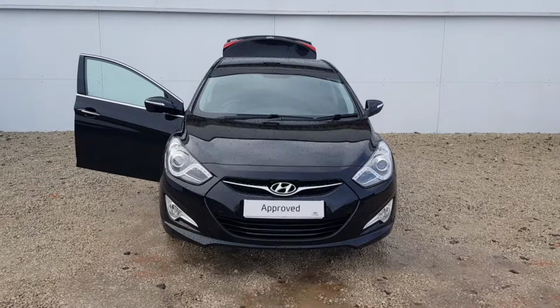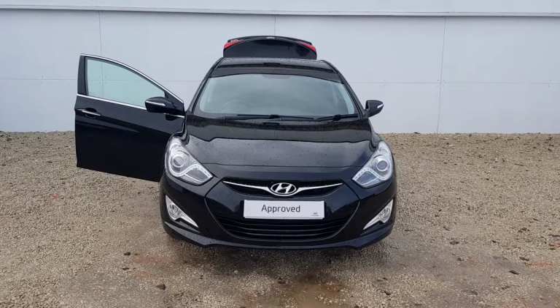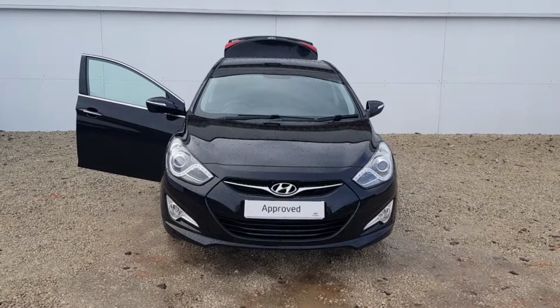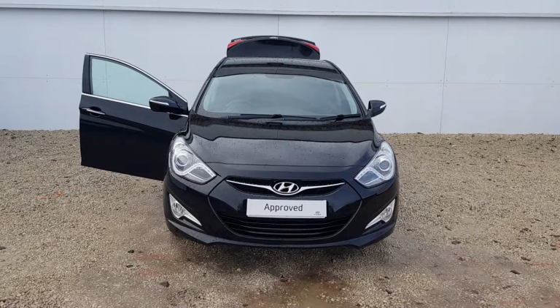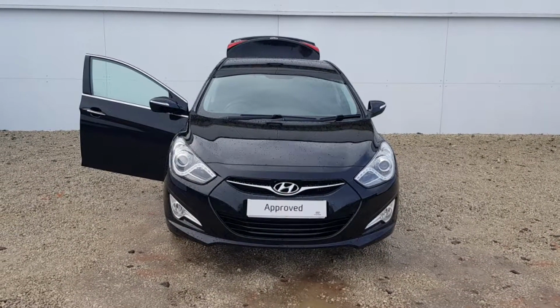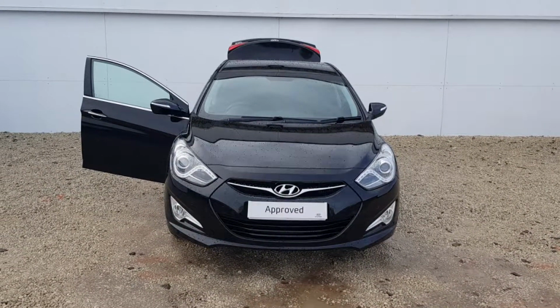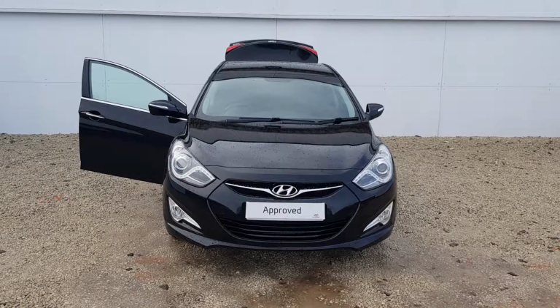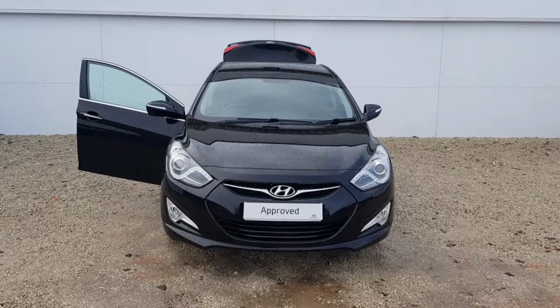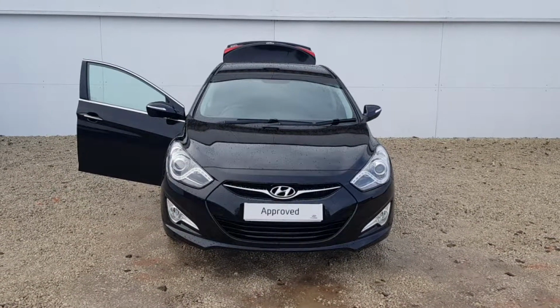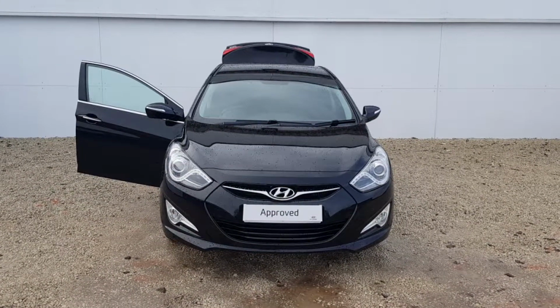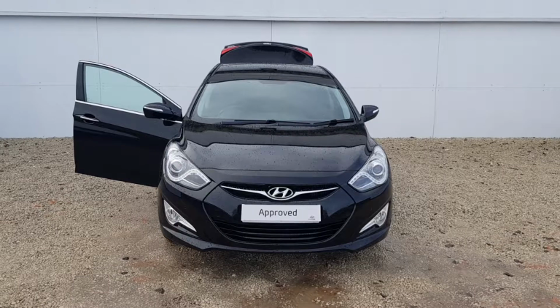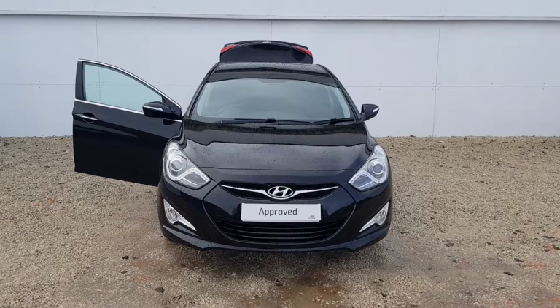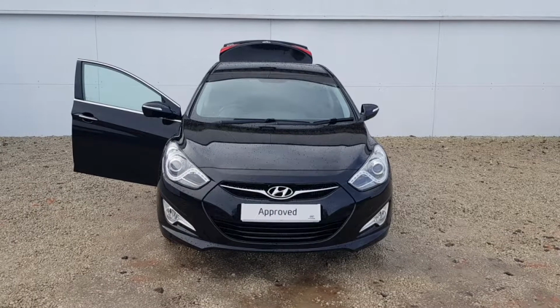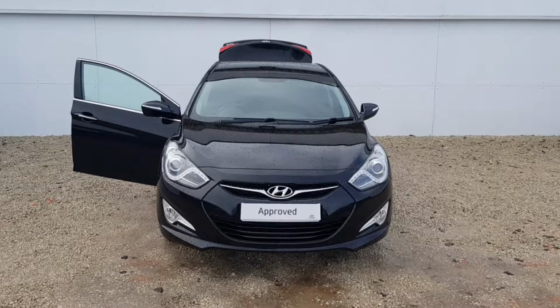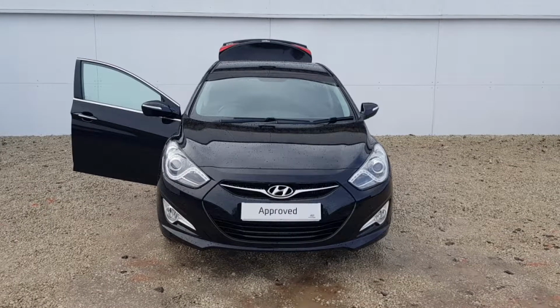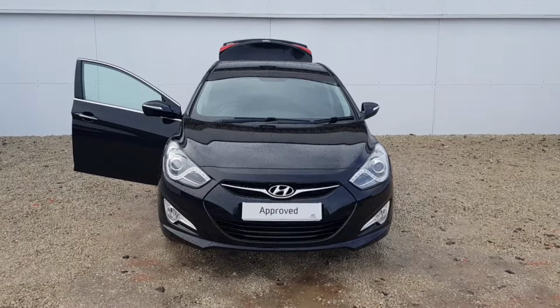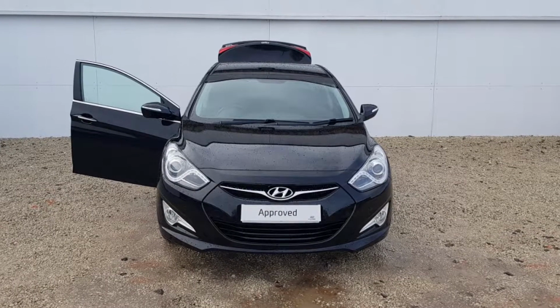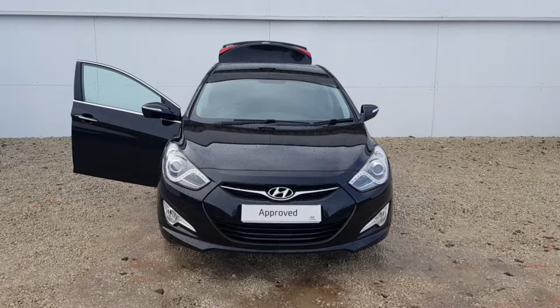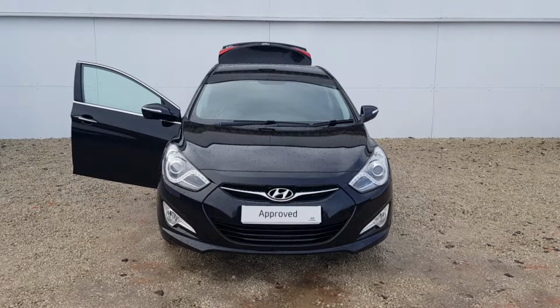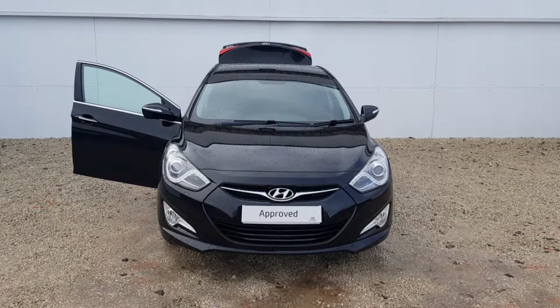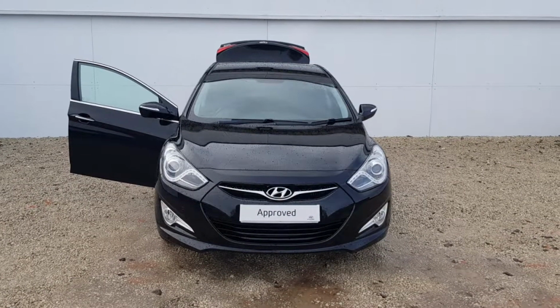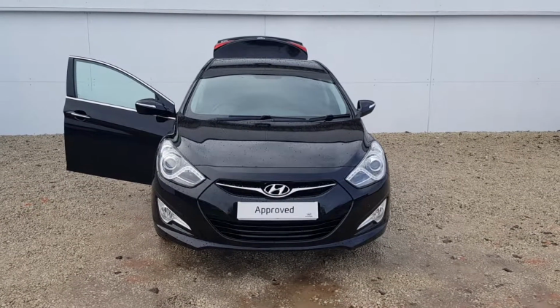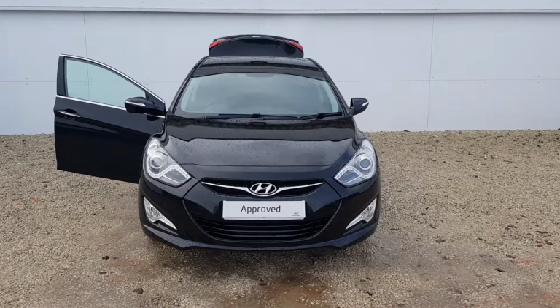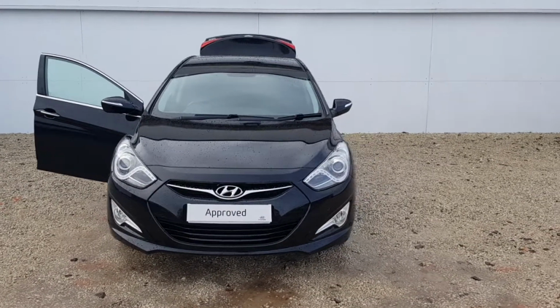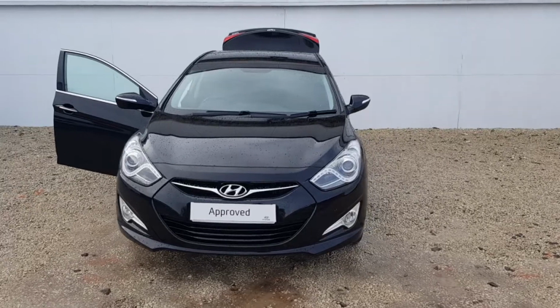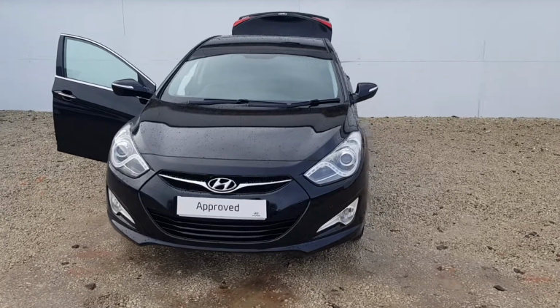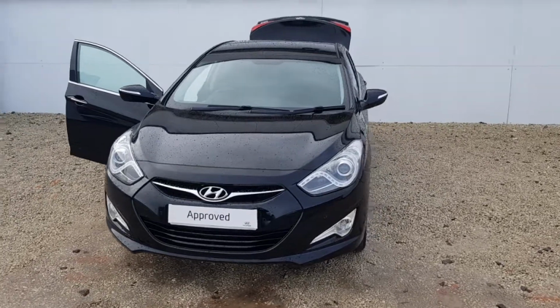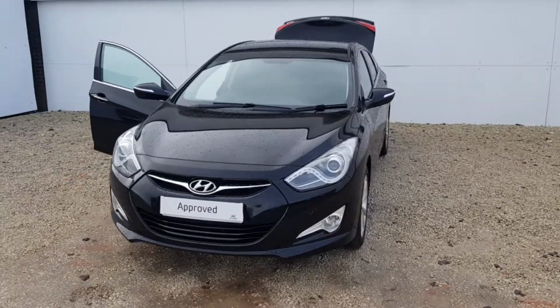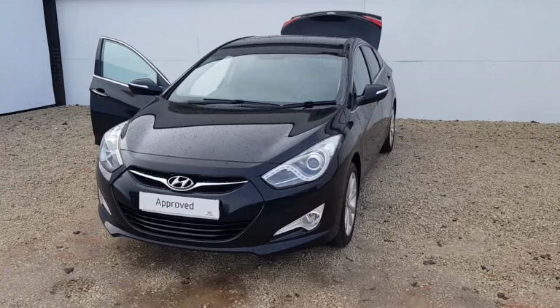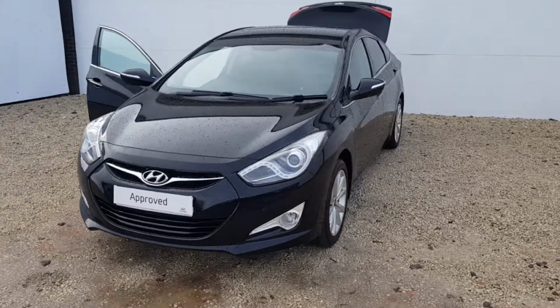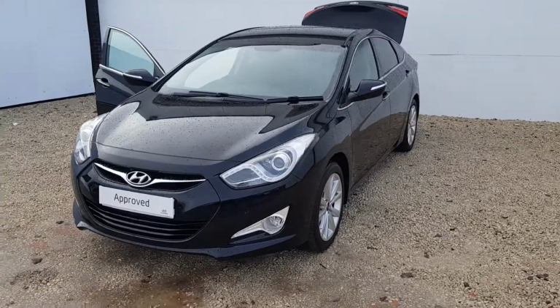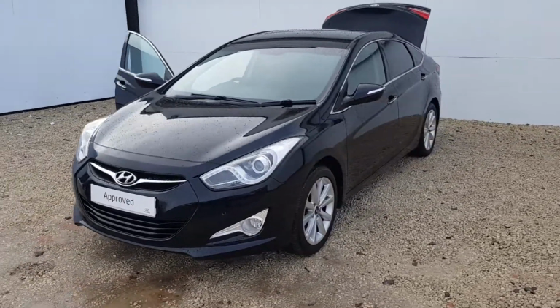Welcome back to Phoenix Hyundai. The next car up is a Hyundai i40 1.7 diesel Style model in Phantom Black Metallic. It's a 63 plate with 20,942 miles on the clock.